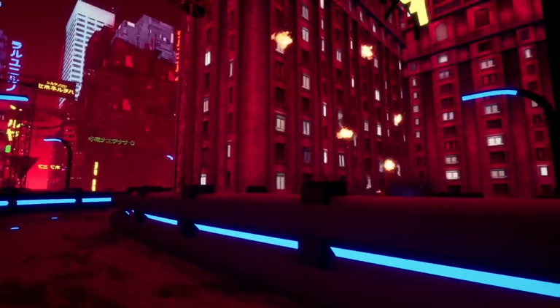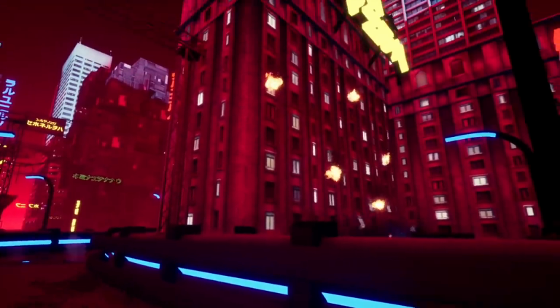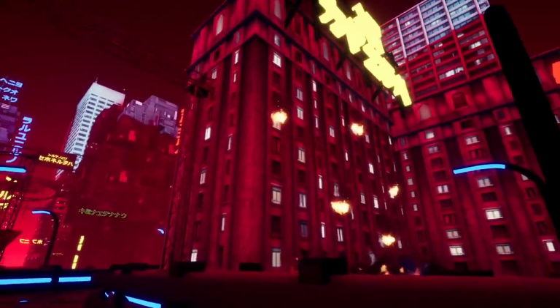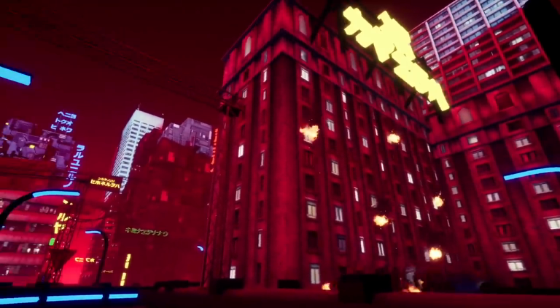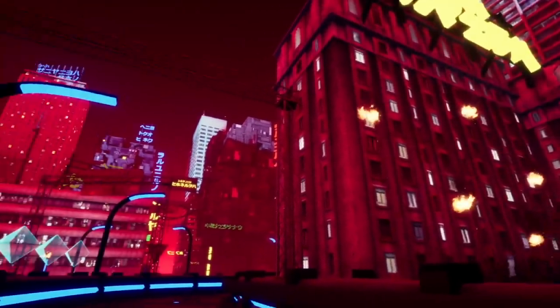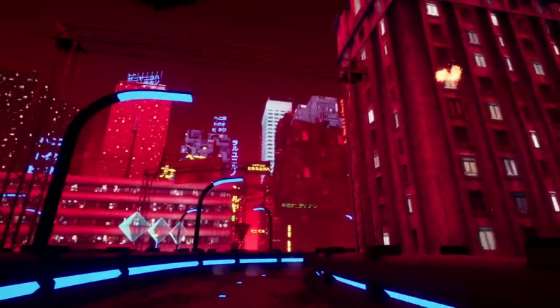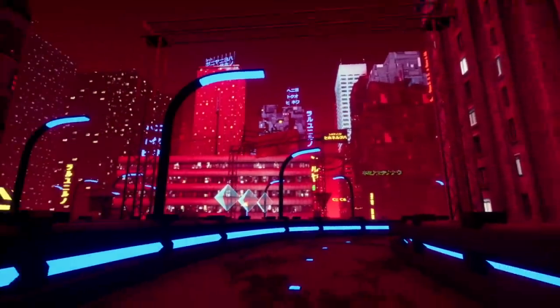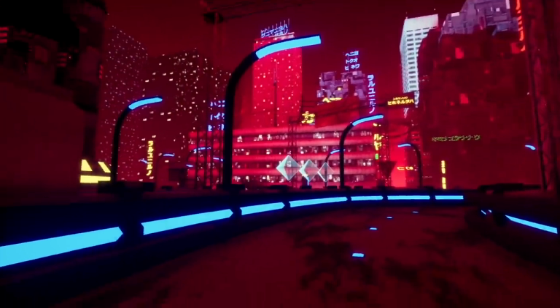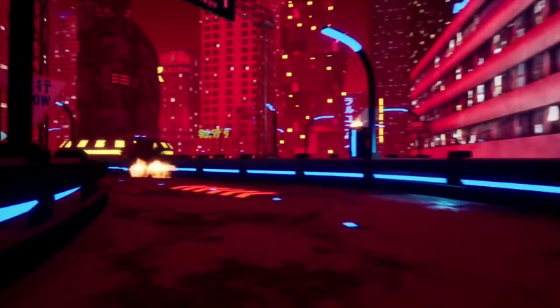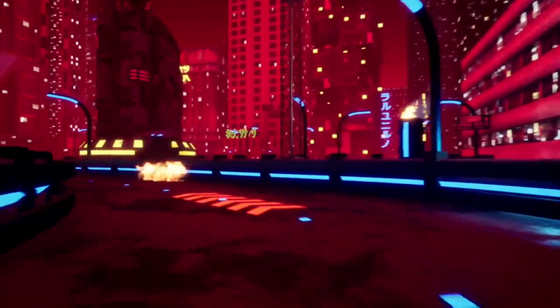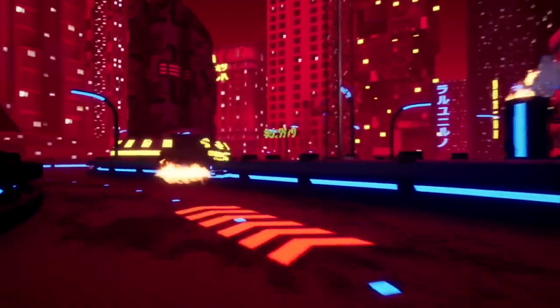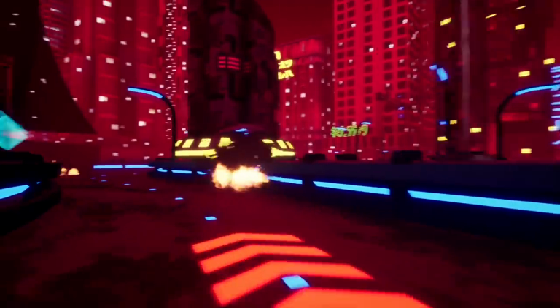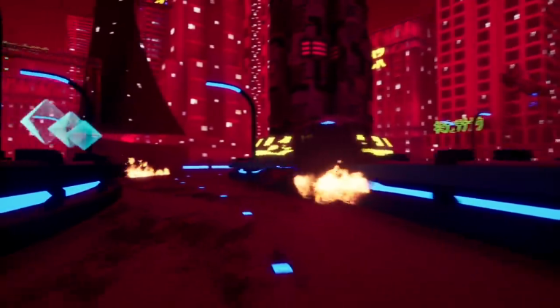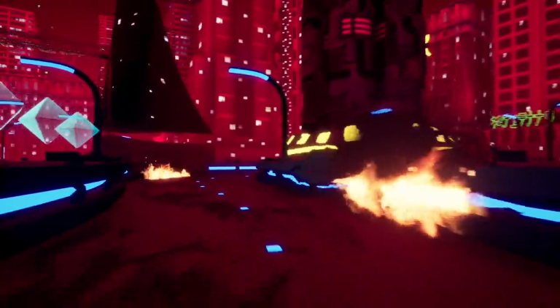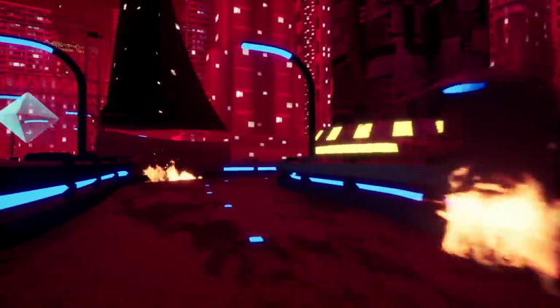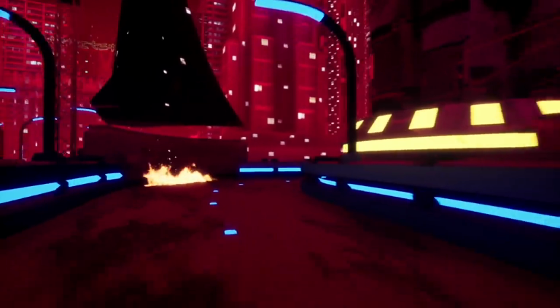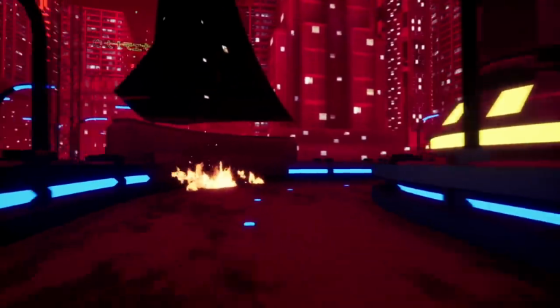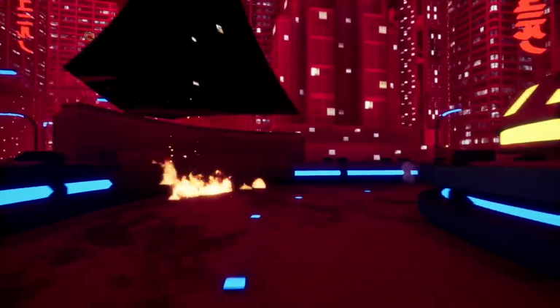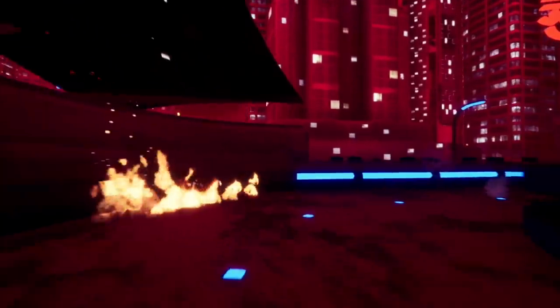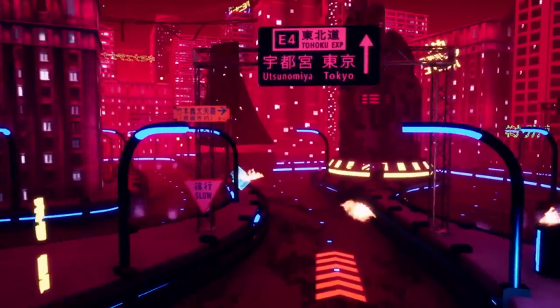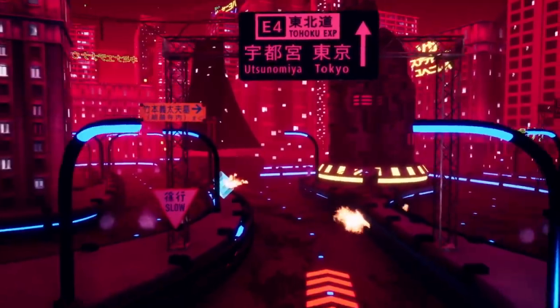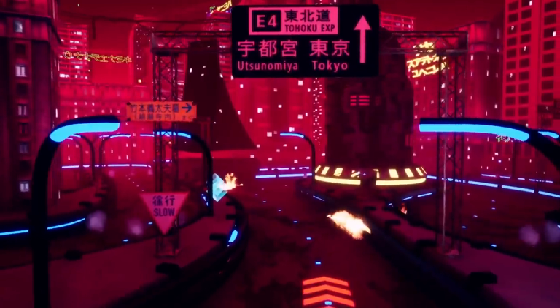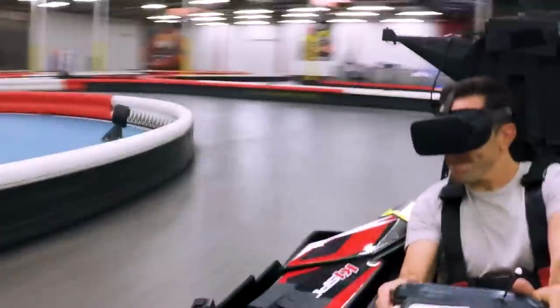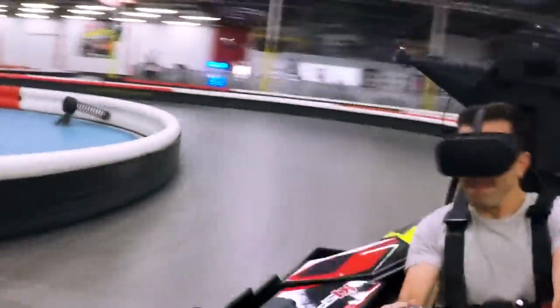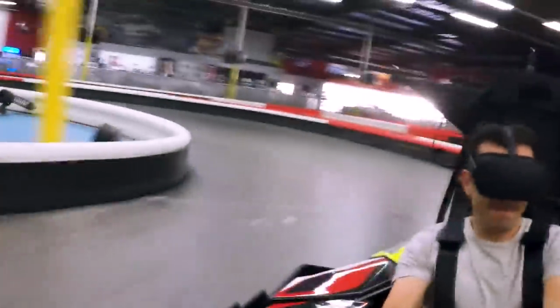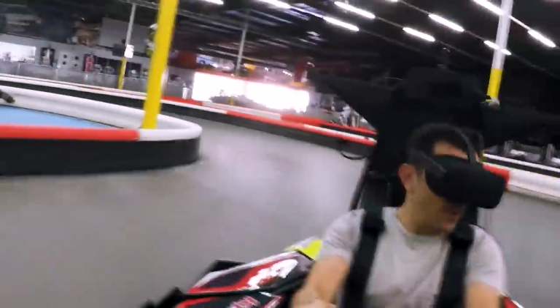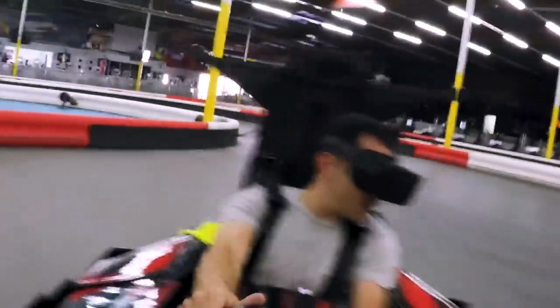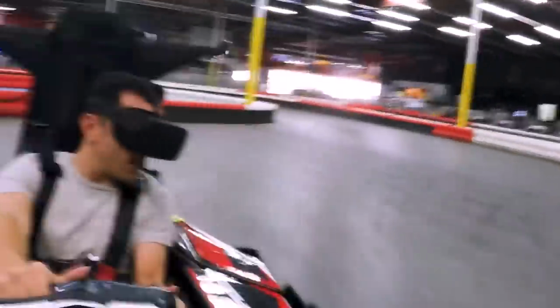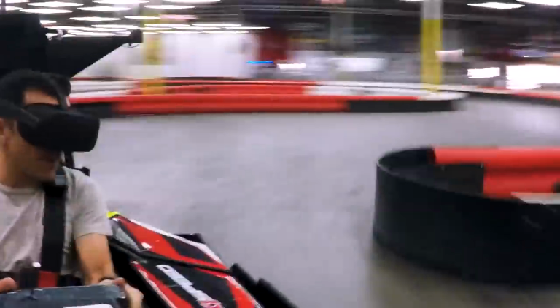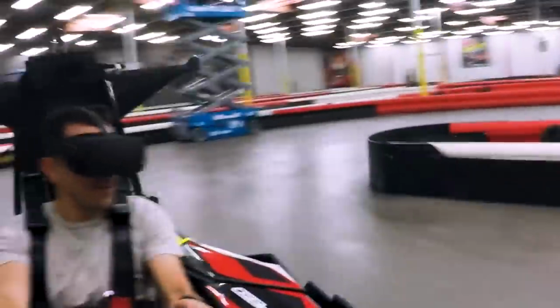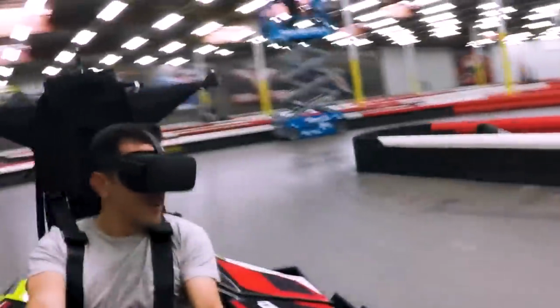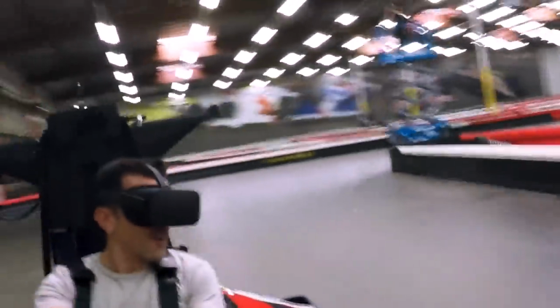The game itself is meant to look like a post-apocalyptic Tokyo. There are power-ups that give the kart a real-life boost of speed, and there are speed bumps that you must steer to avoid. The entire project took about six weeks to build and is currently being tested at this K1 Speed track.